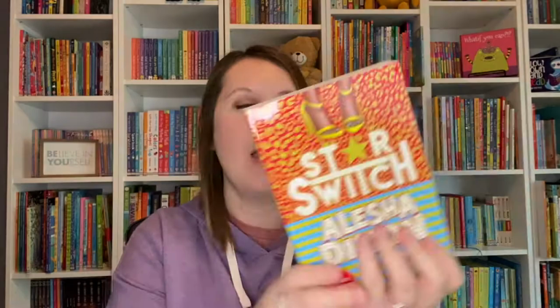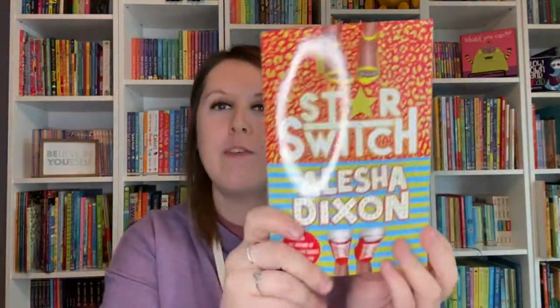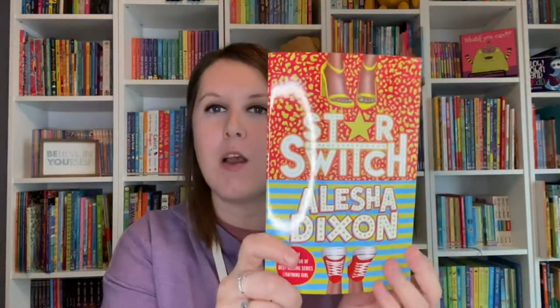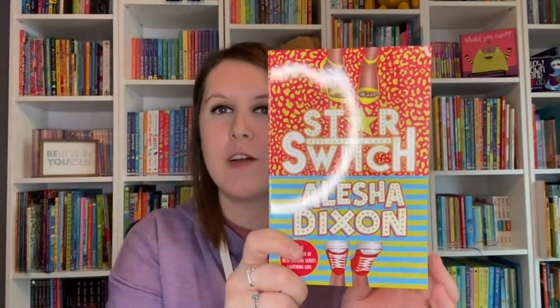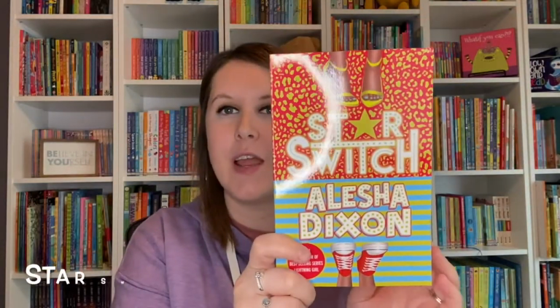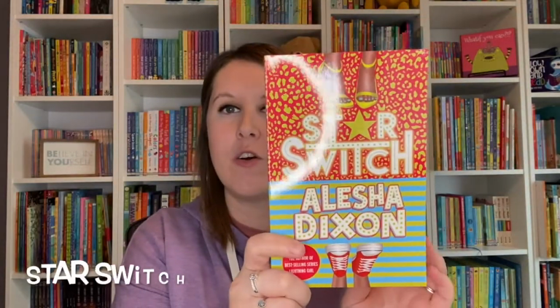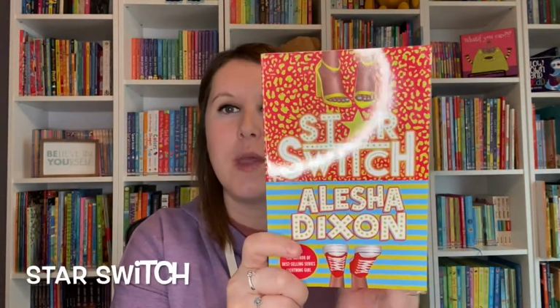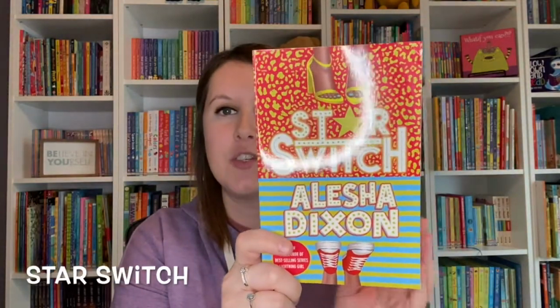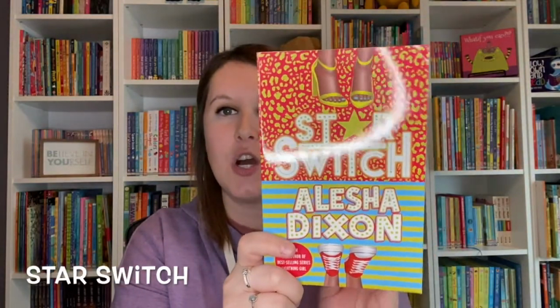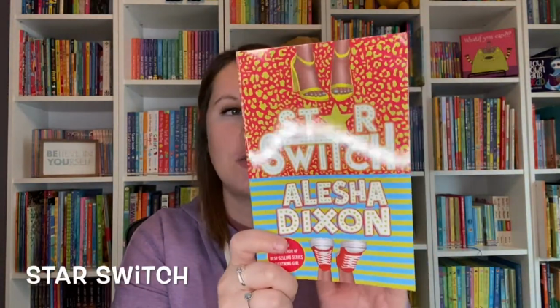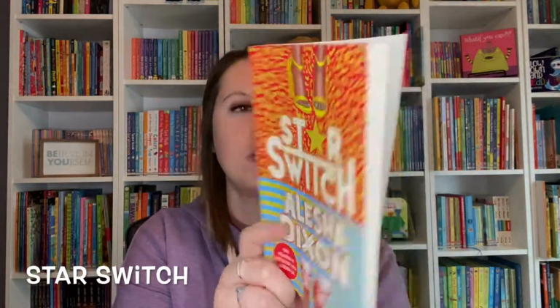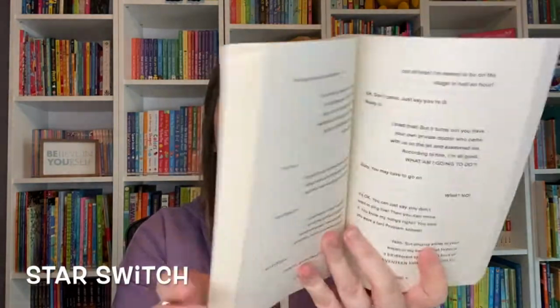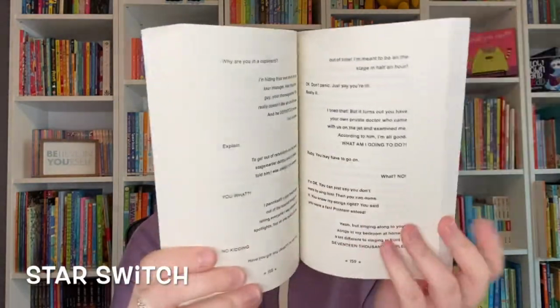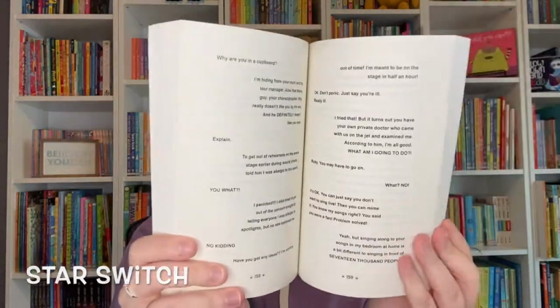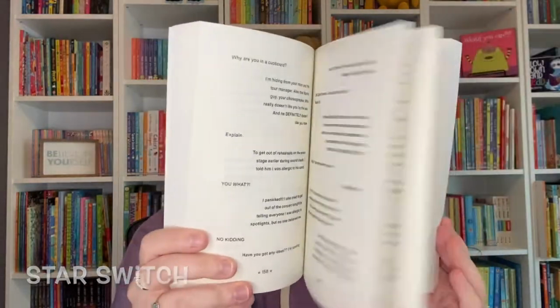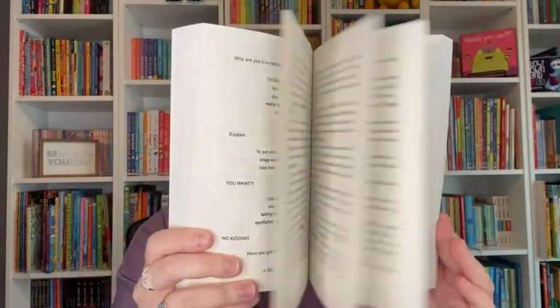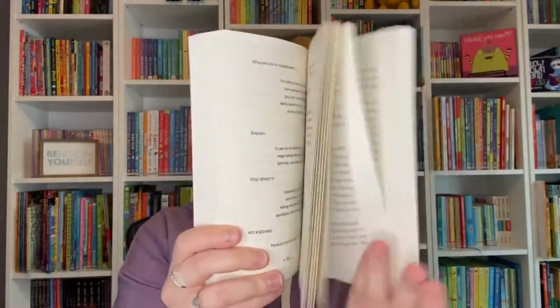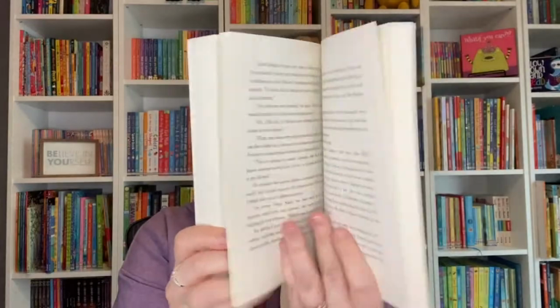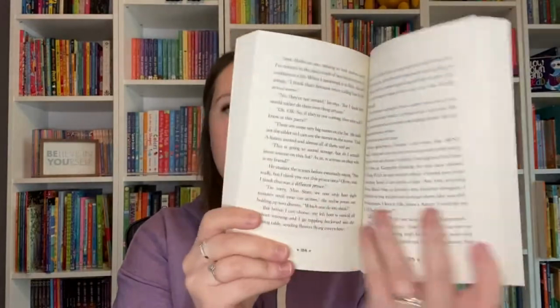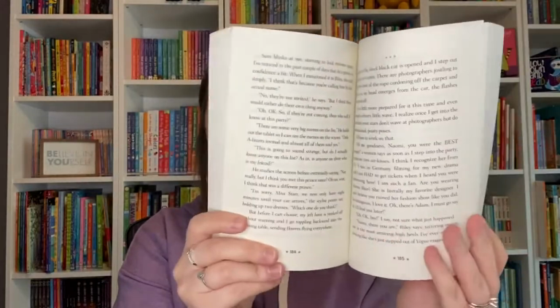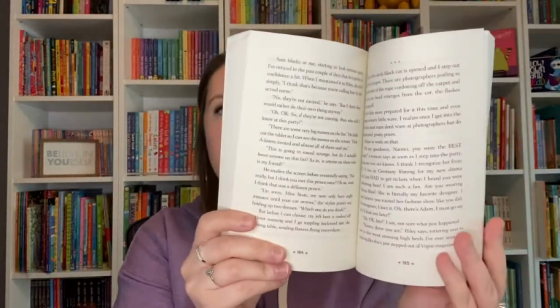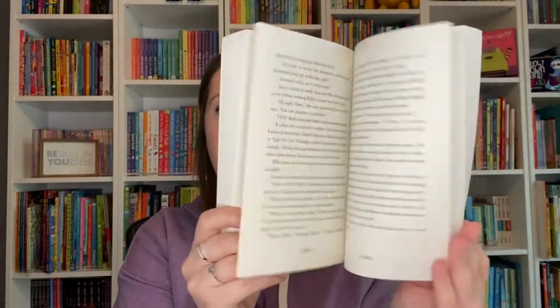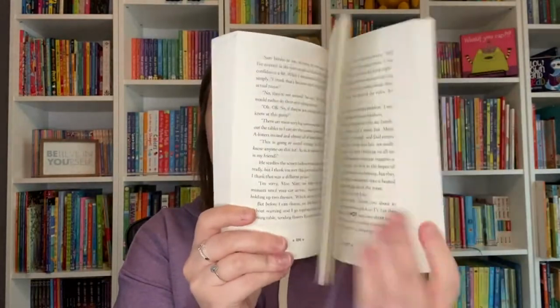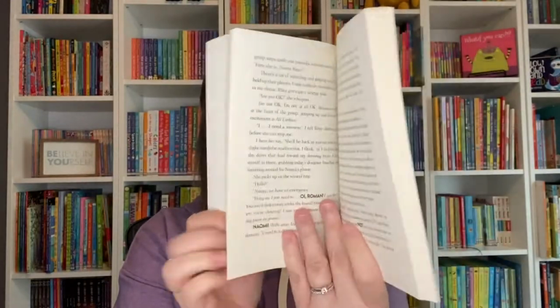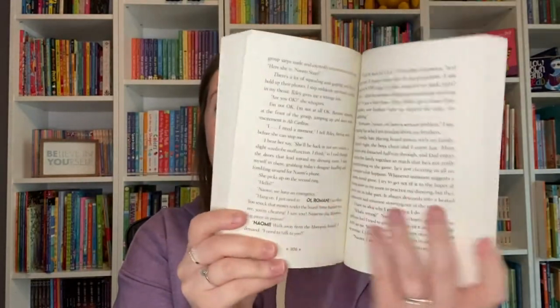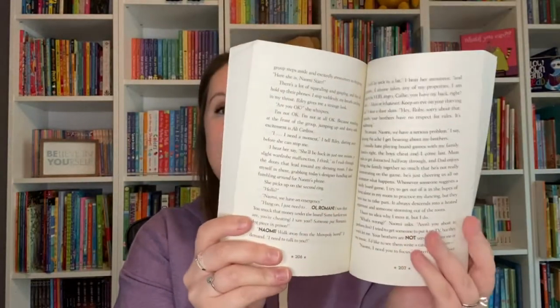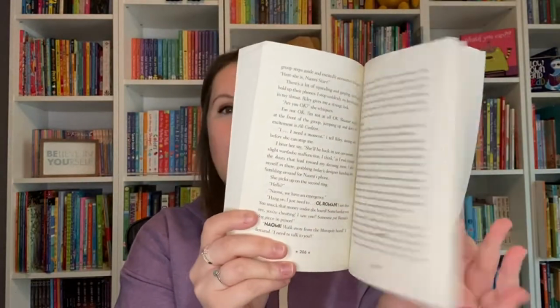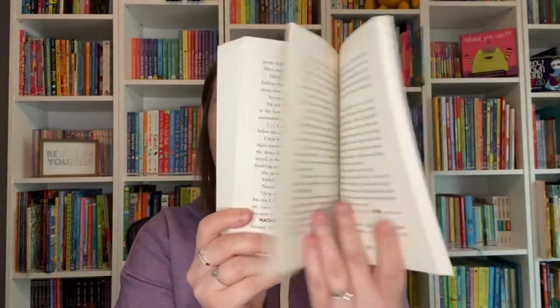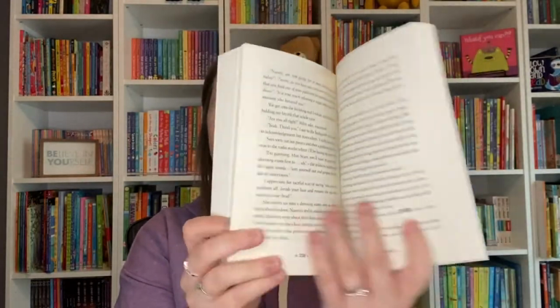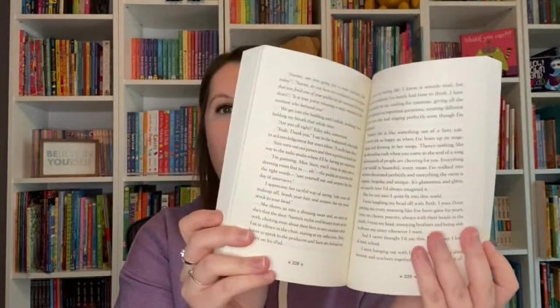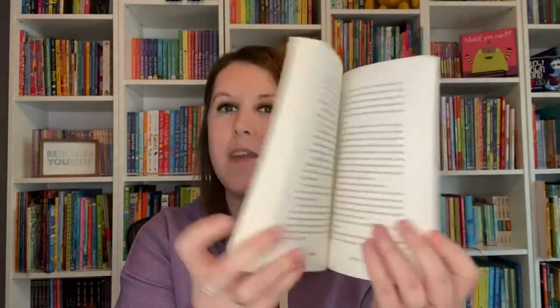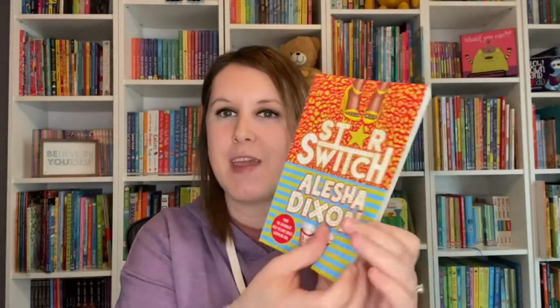From the author of The Lightning Girl, we have Star Switch. In this one, a famous pop star actually ends up switching places with her number one fan.